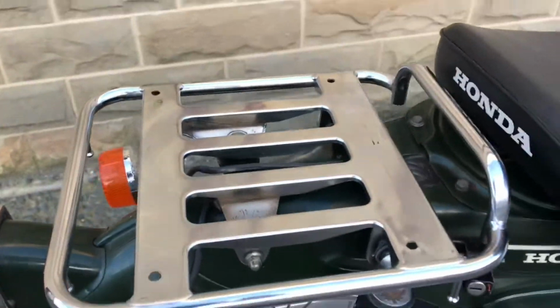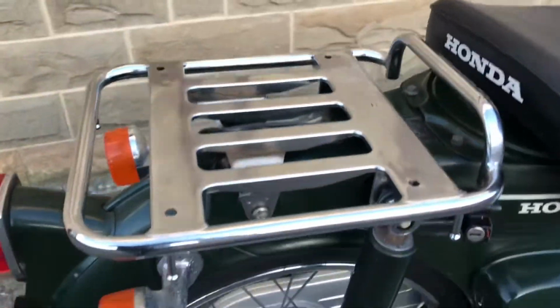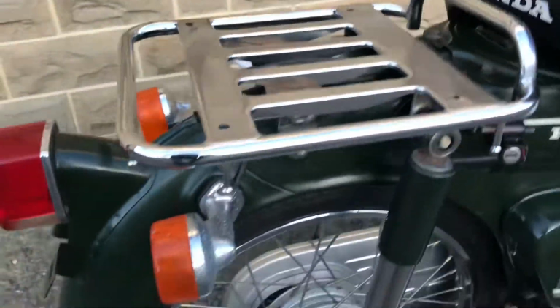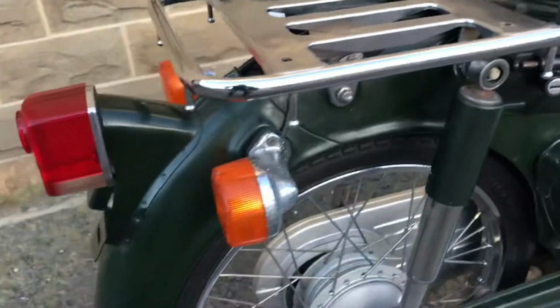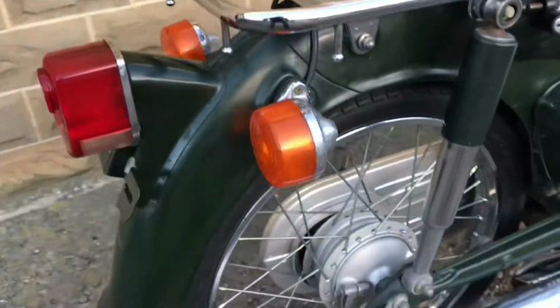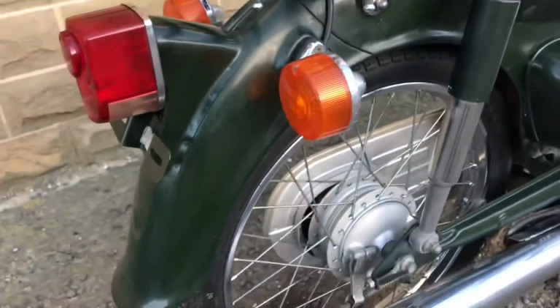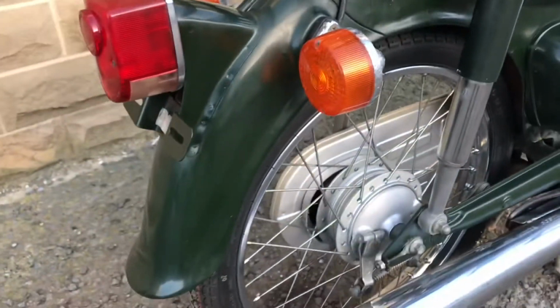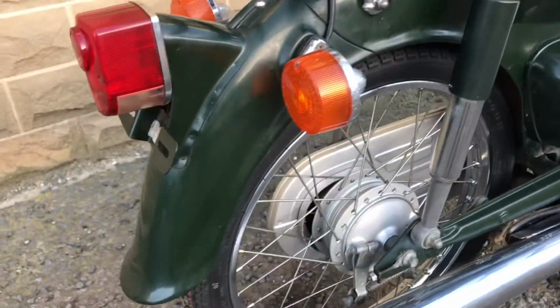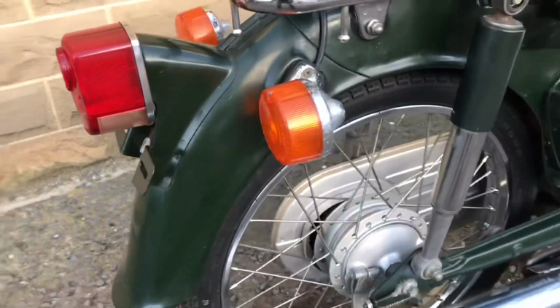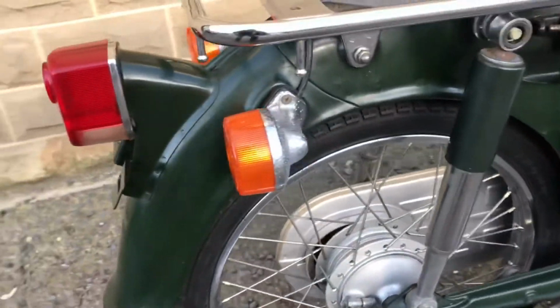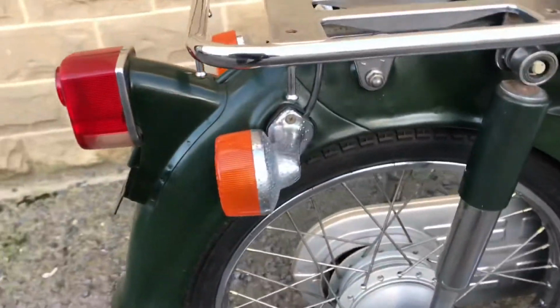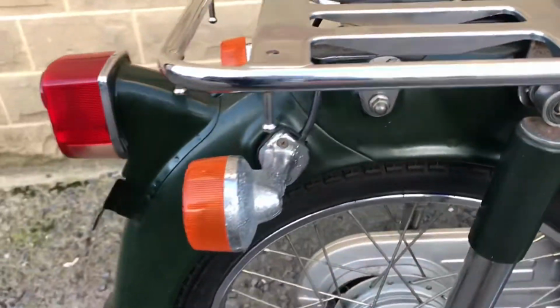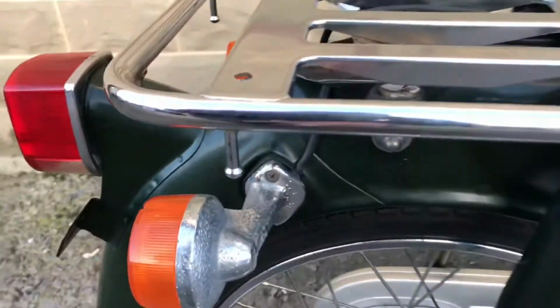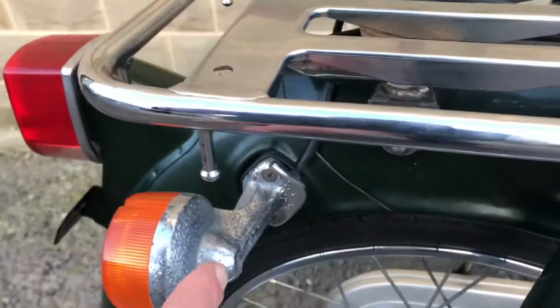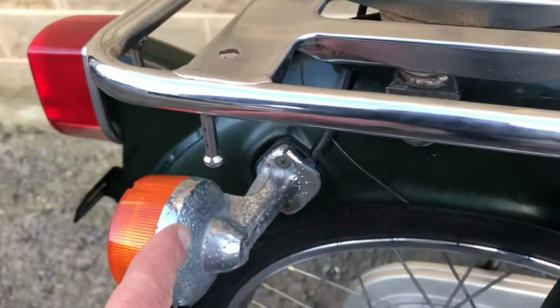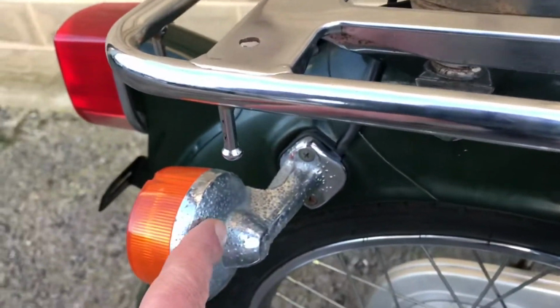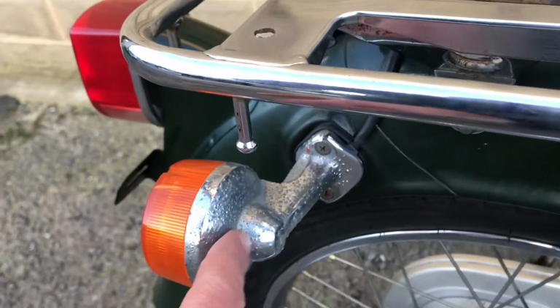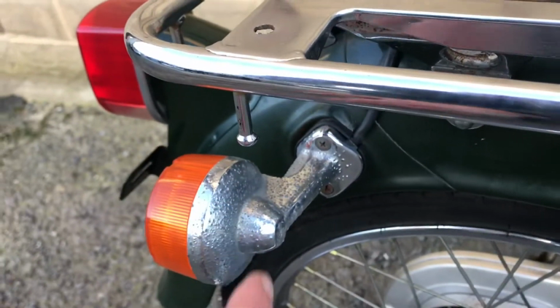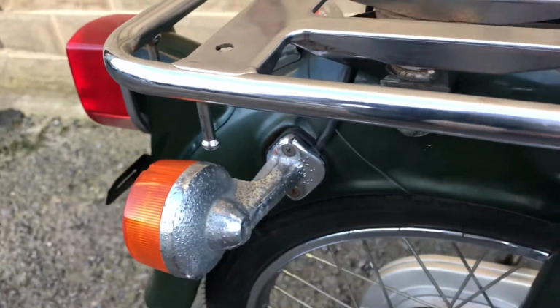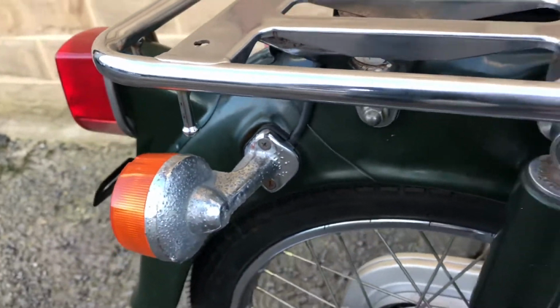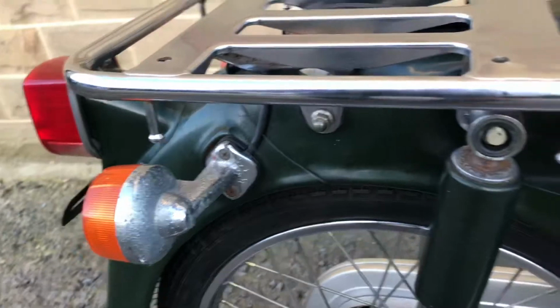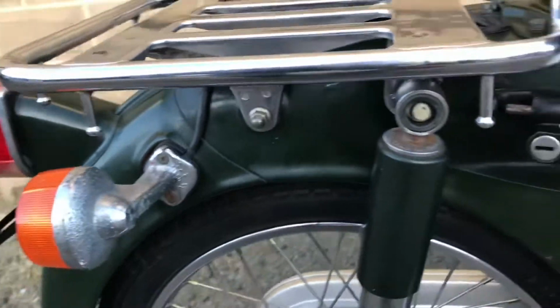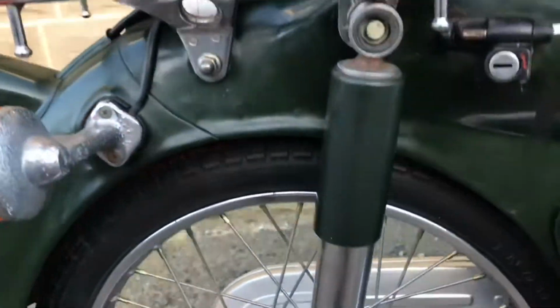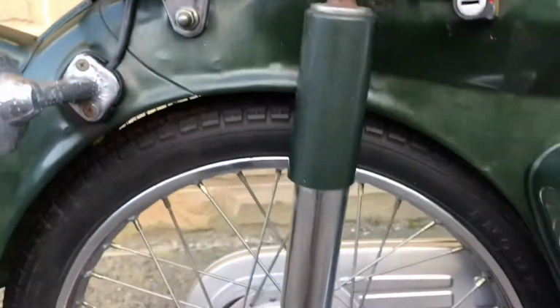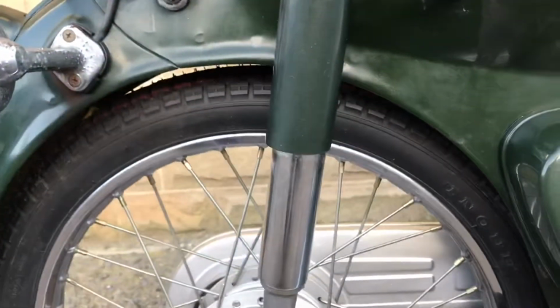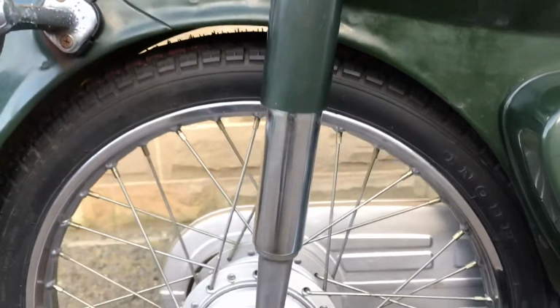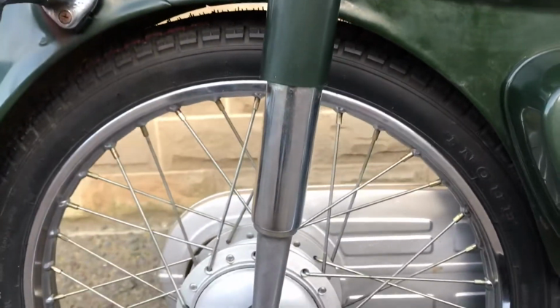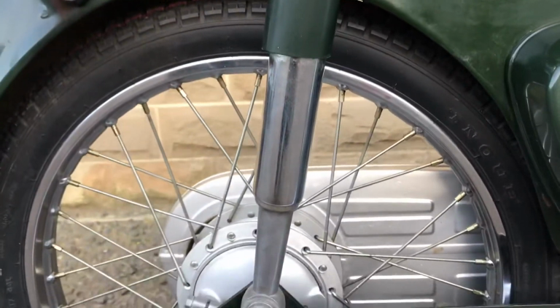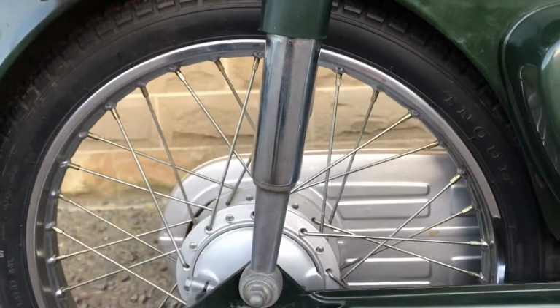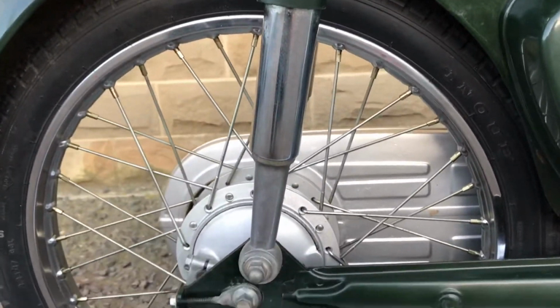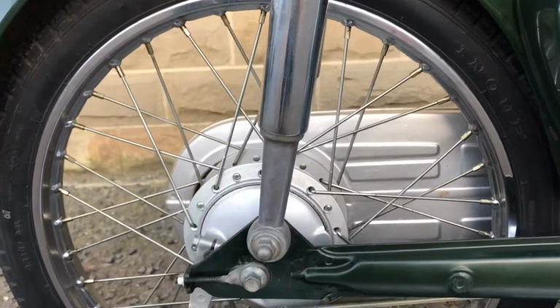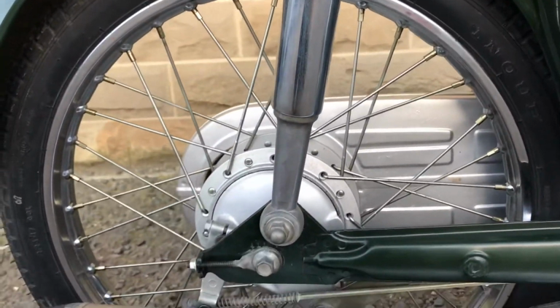There's the rear rack, rear fender's good. A little bit of ageing on the rear side of the rear indicators. Right shock is good.